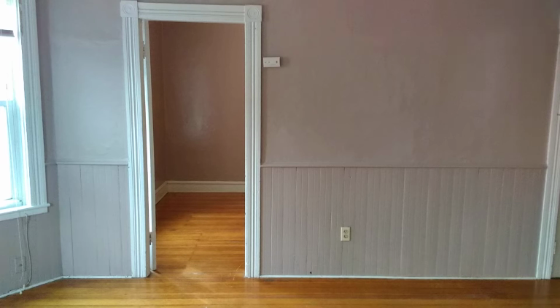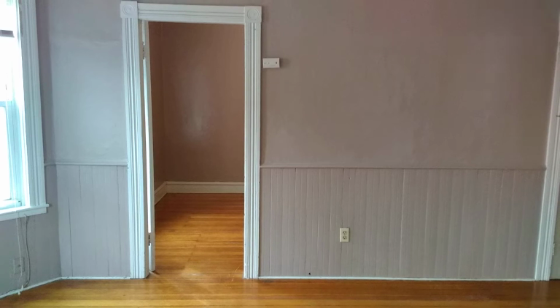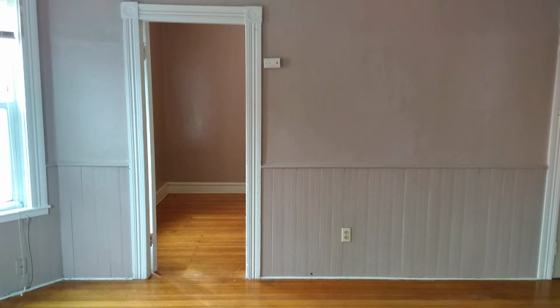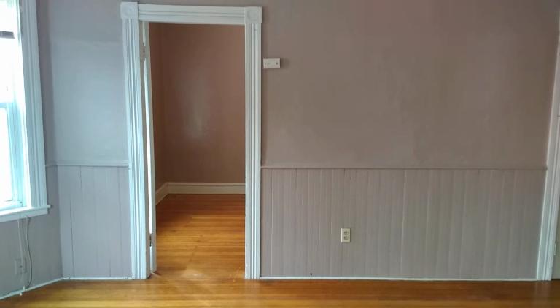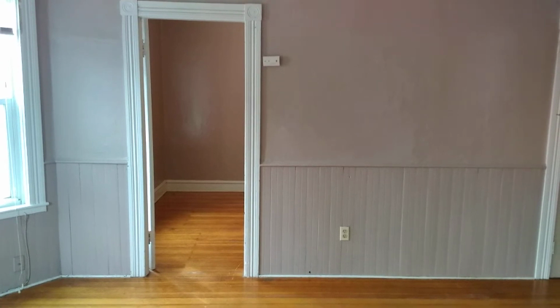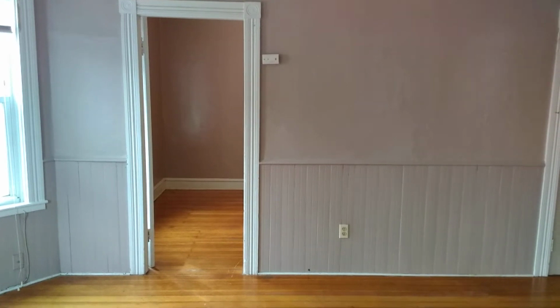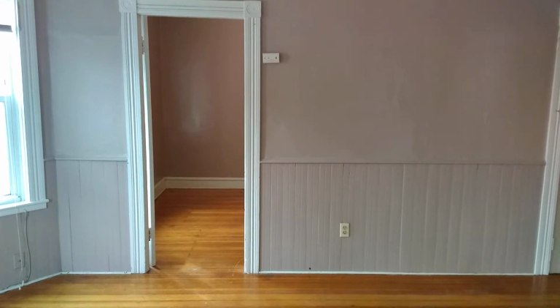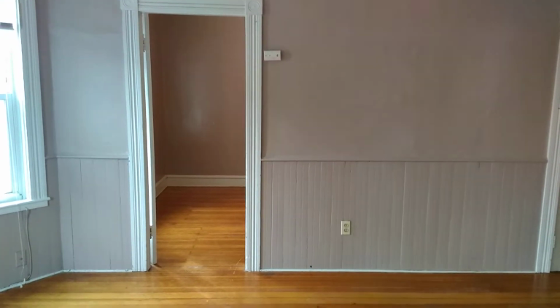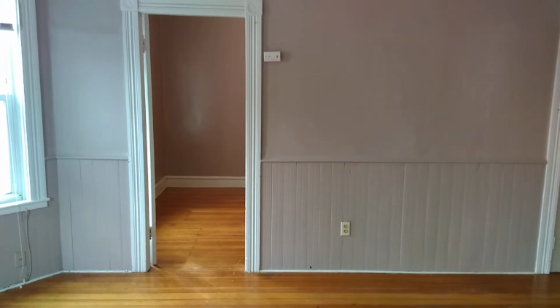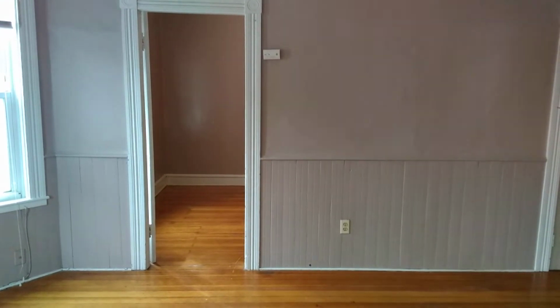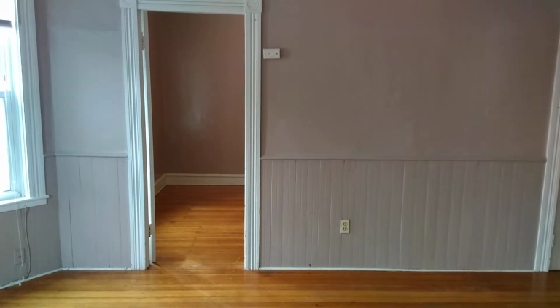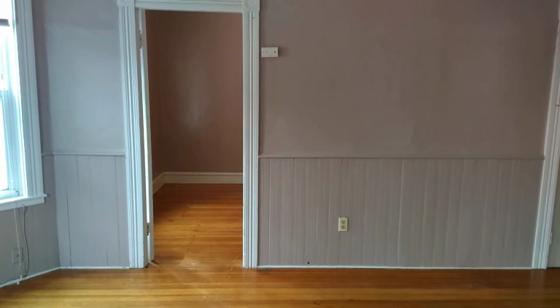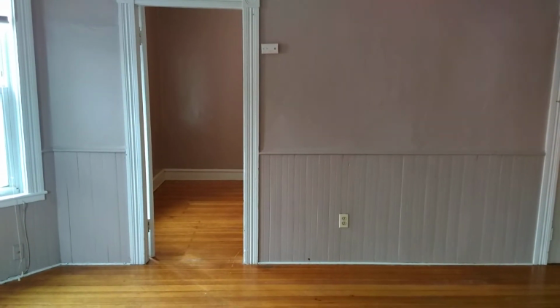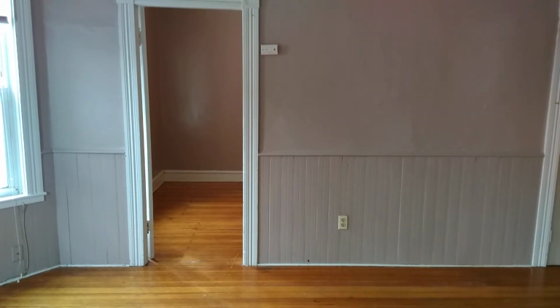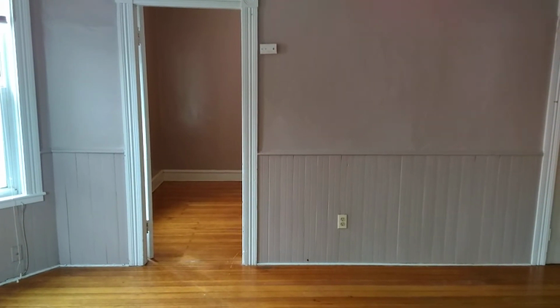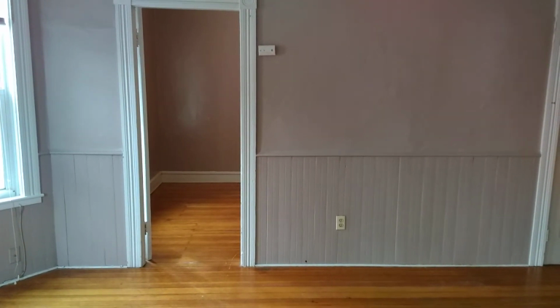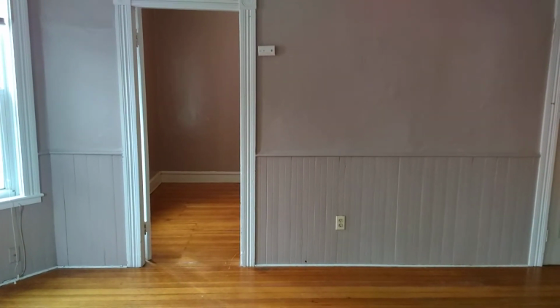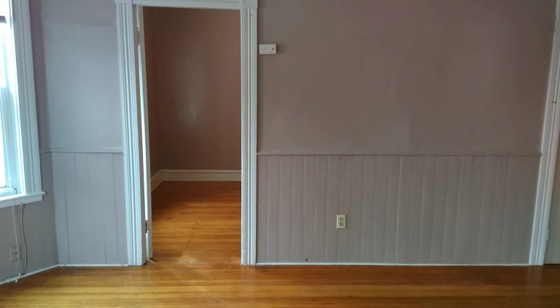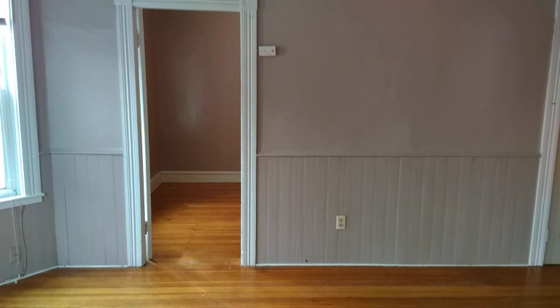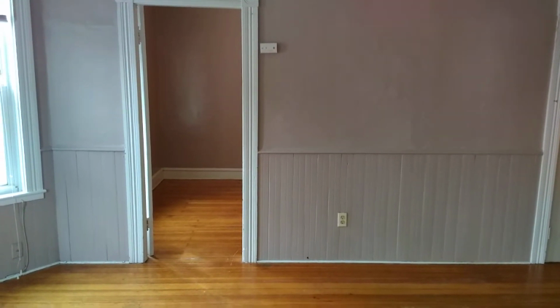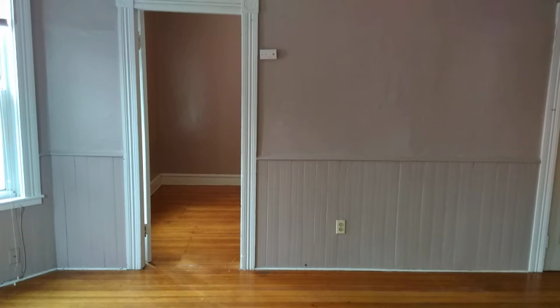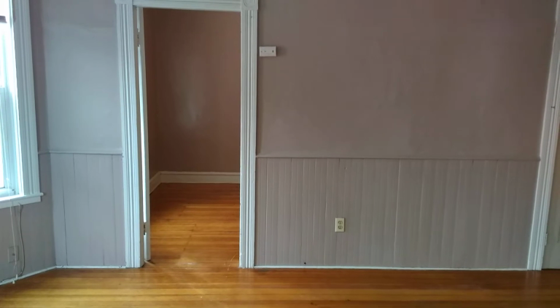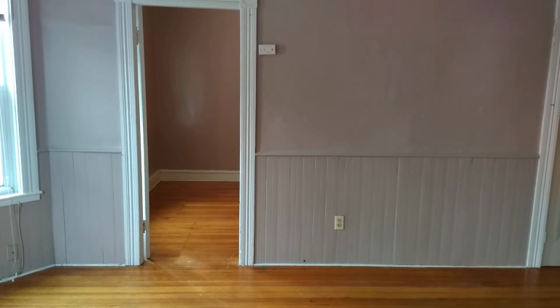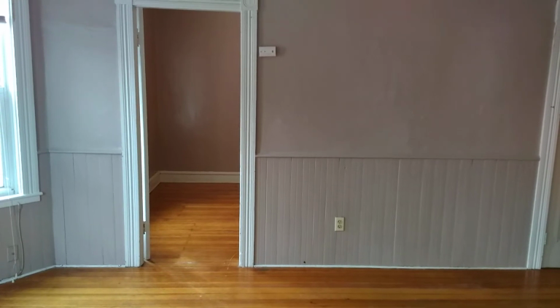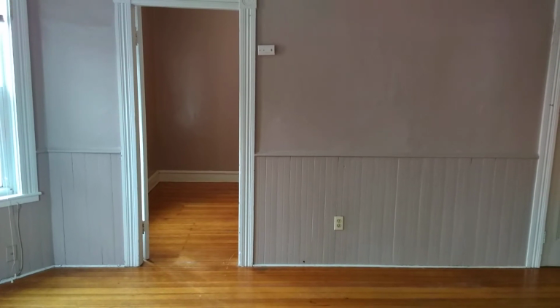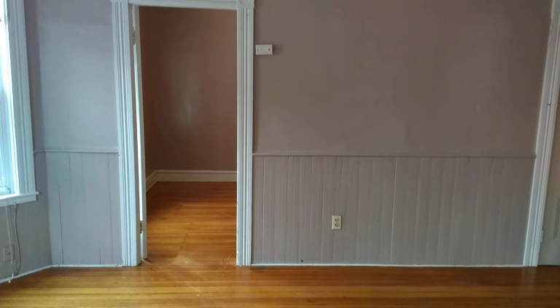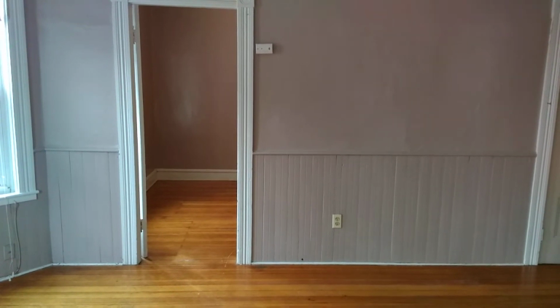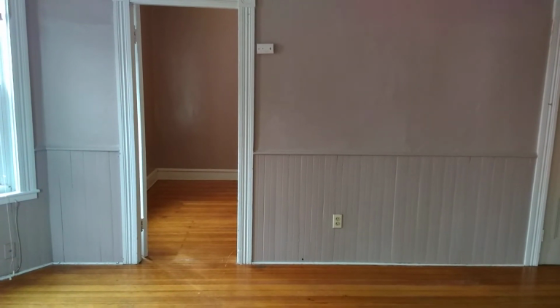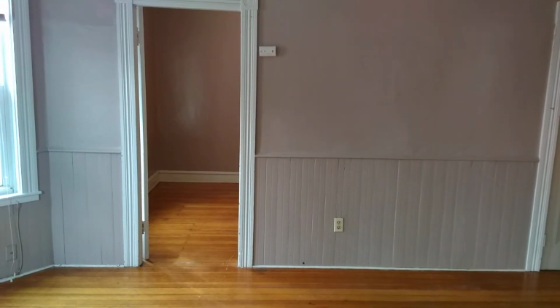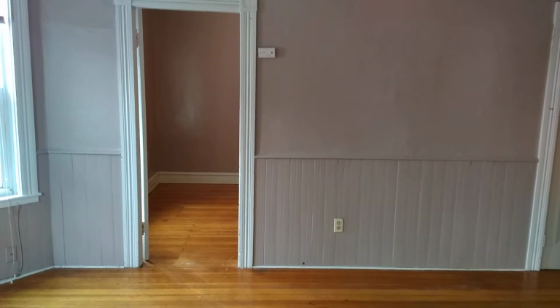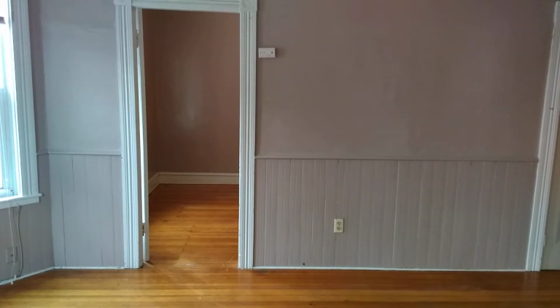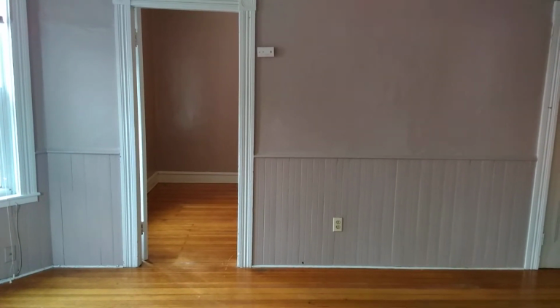Hello, this is Jordan from Nexus Property Management Fall River. Today we're going to look at 185 Lindsay Street, apartment 2.